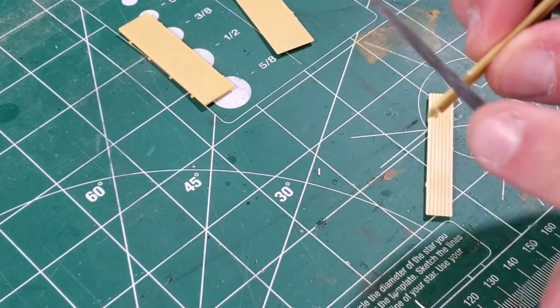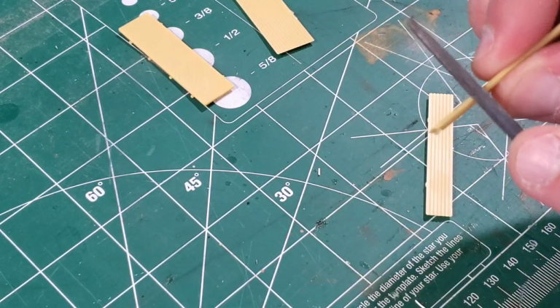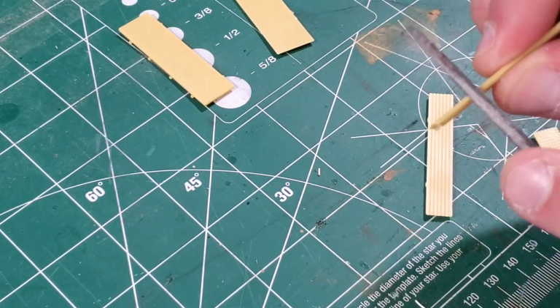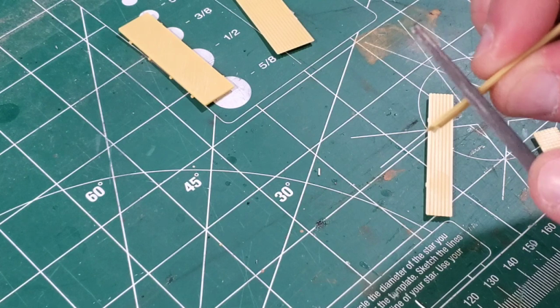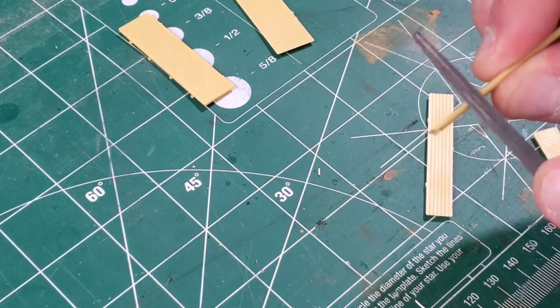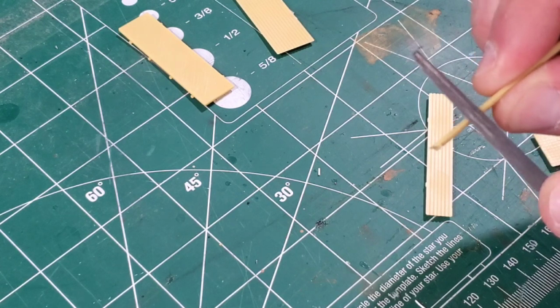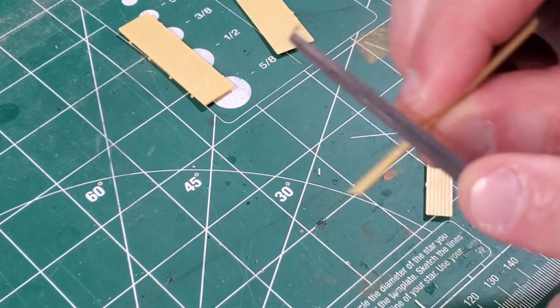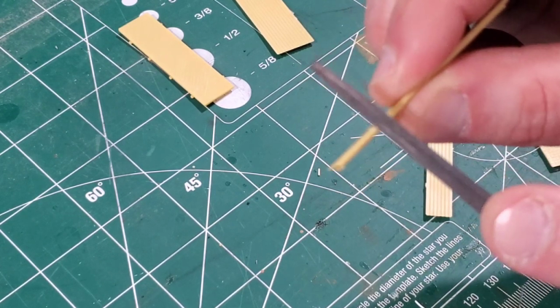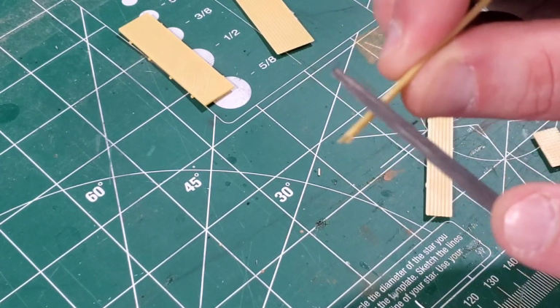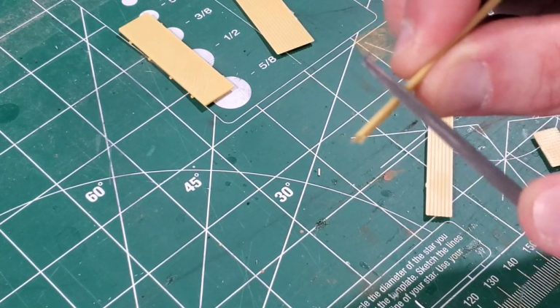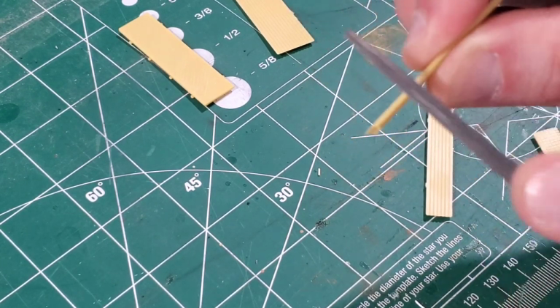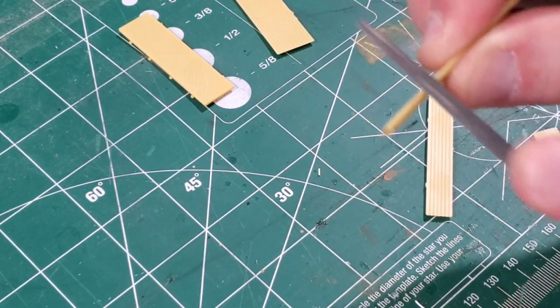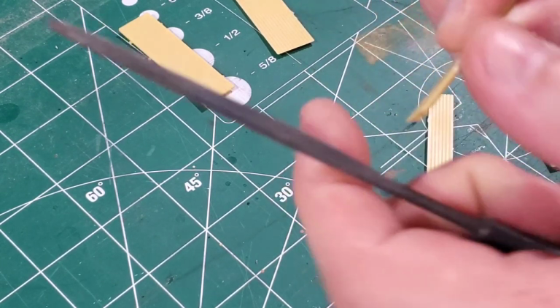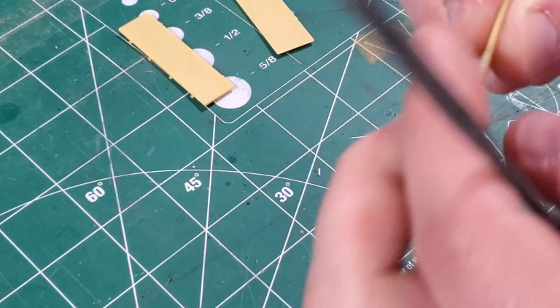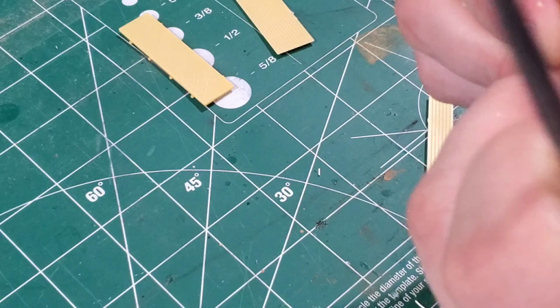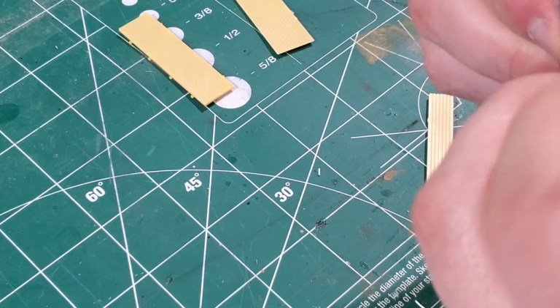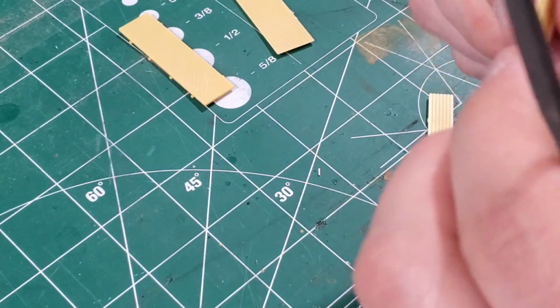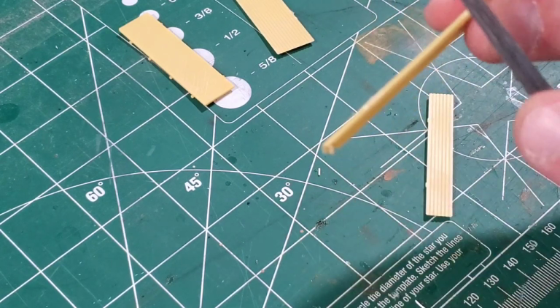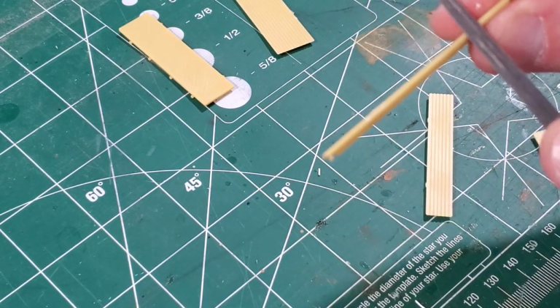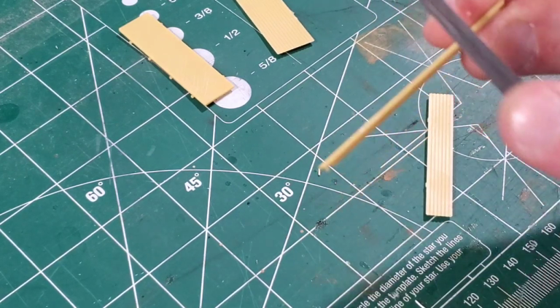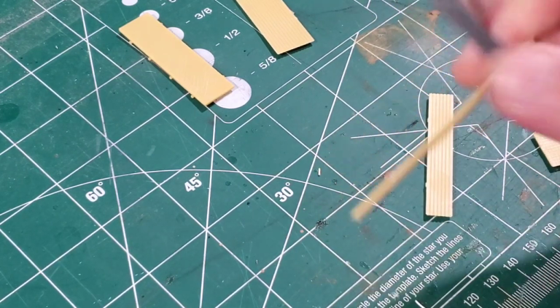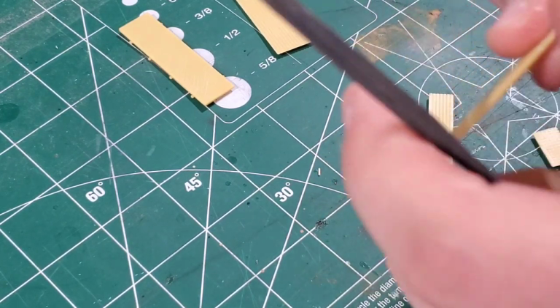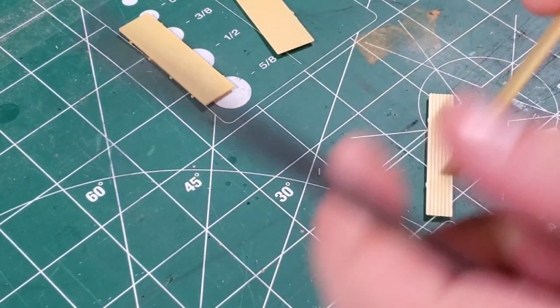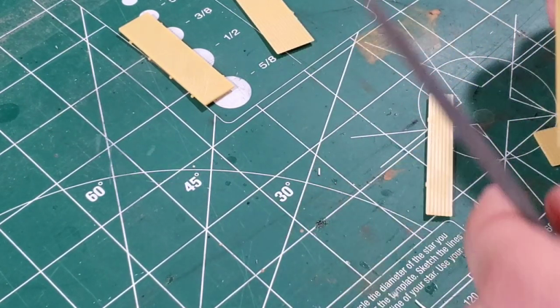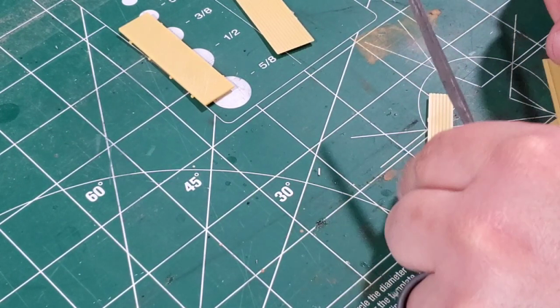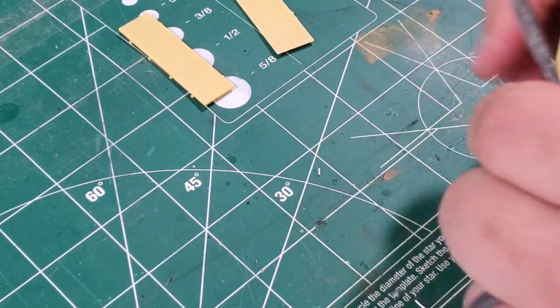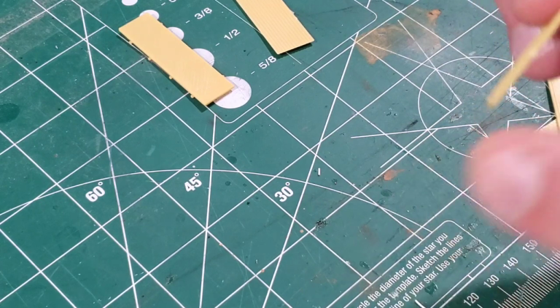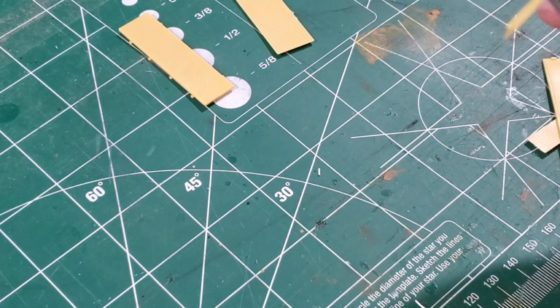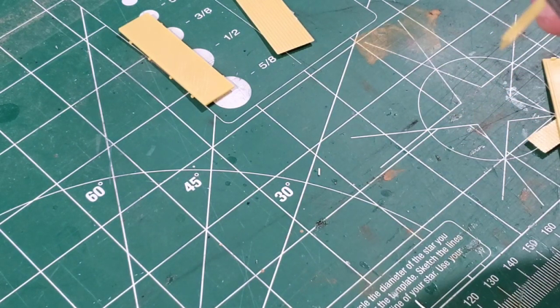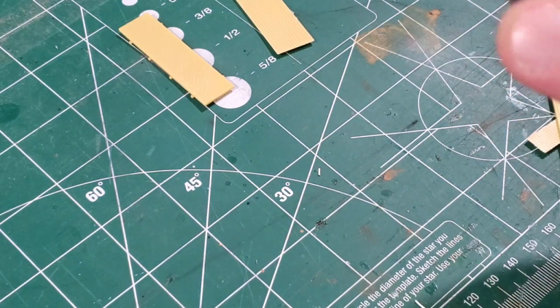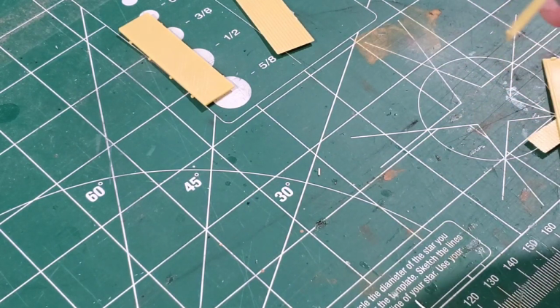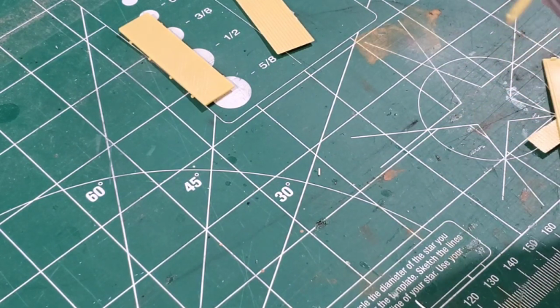Just try not to file too much, but if you do, make sure that you have some type of modeler's putty on hand so that you can use it to fill in any gaps from where you filed too much.